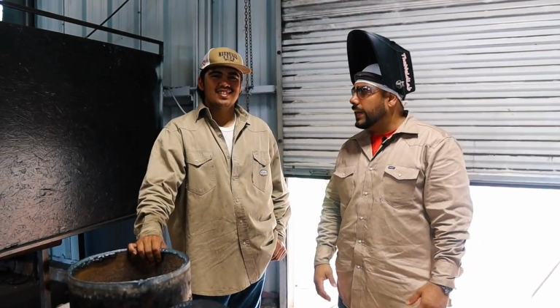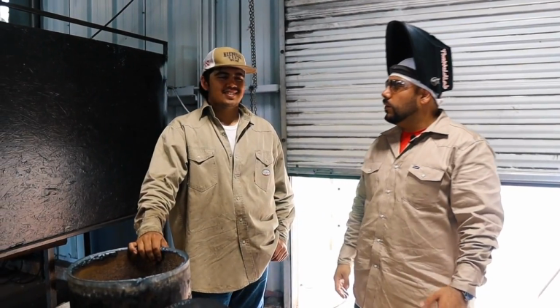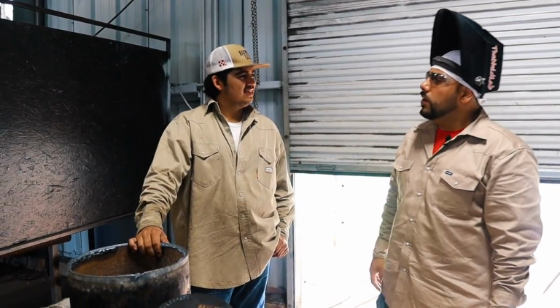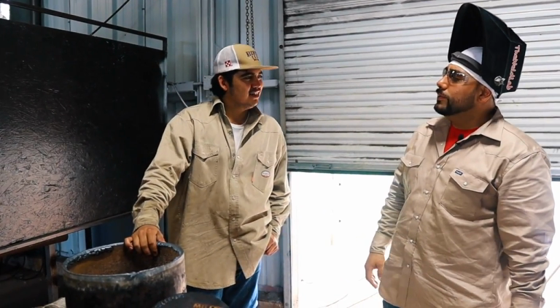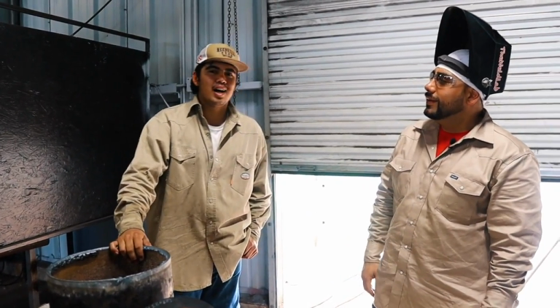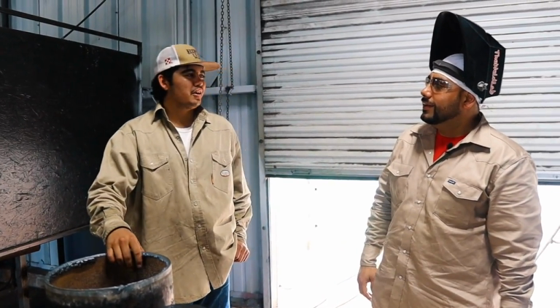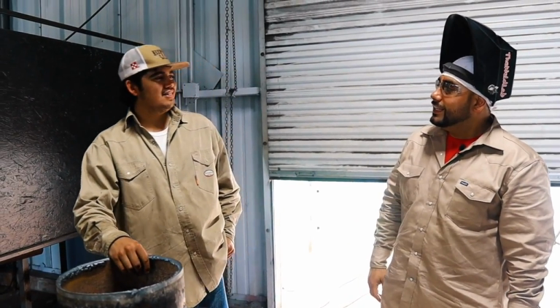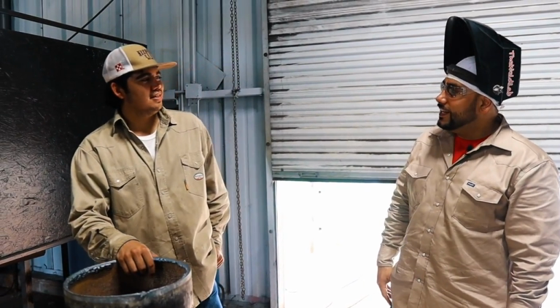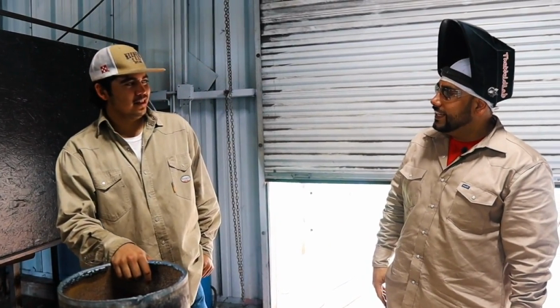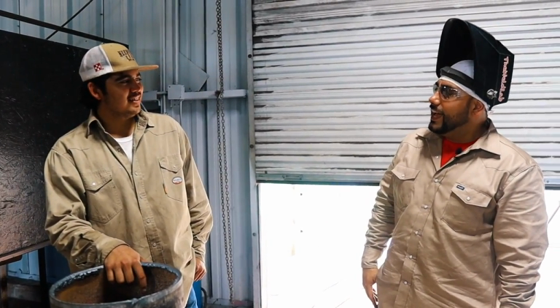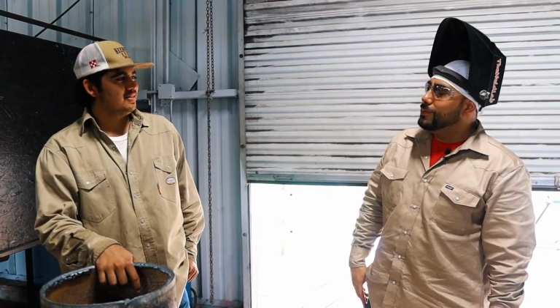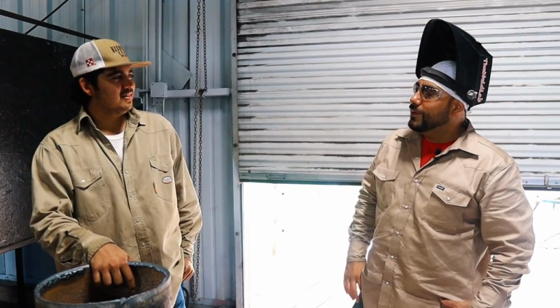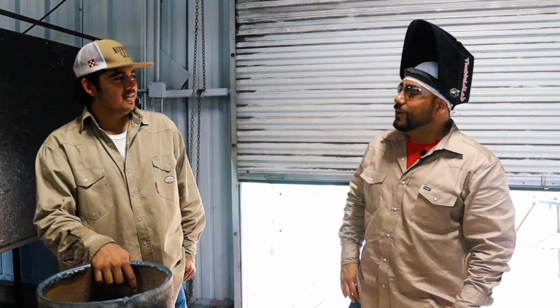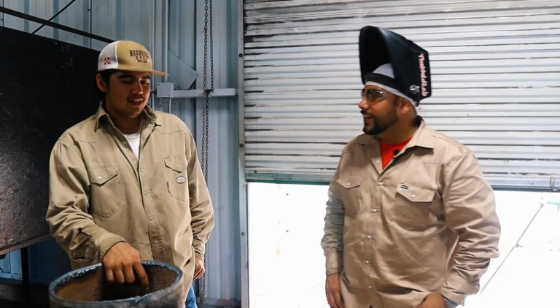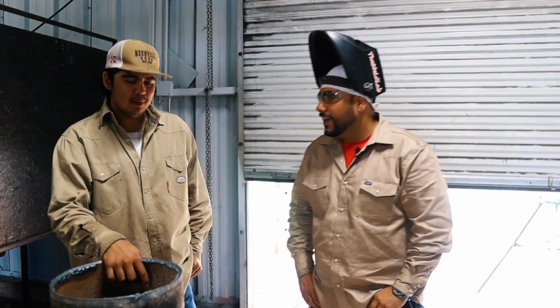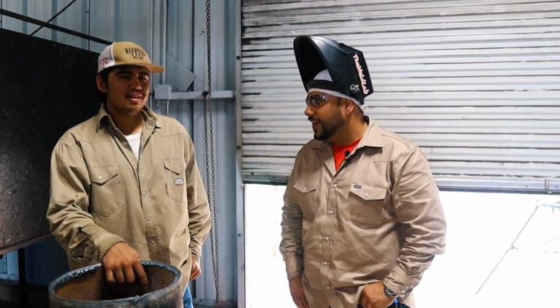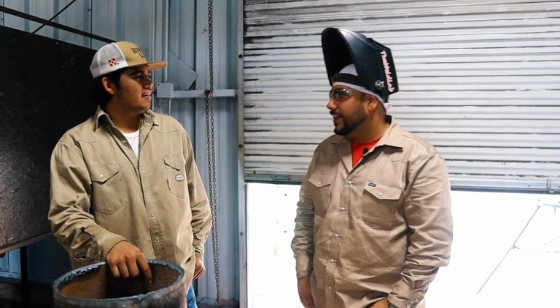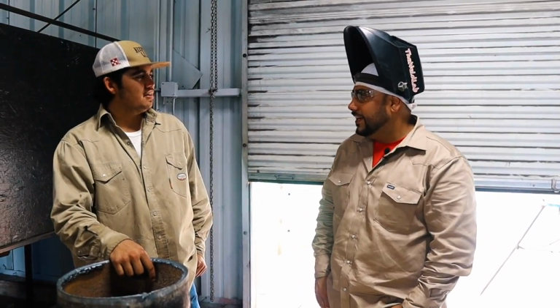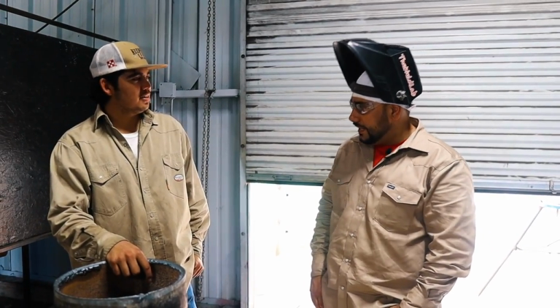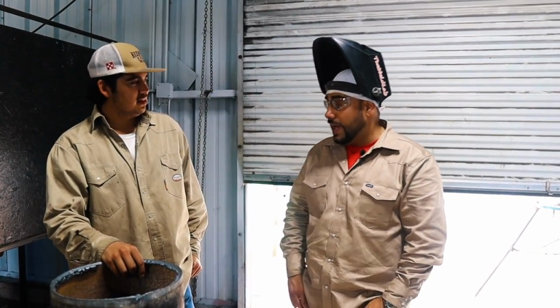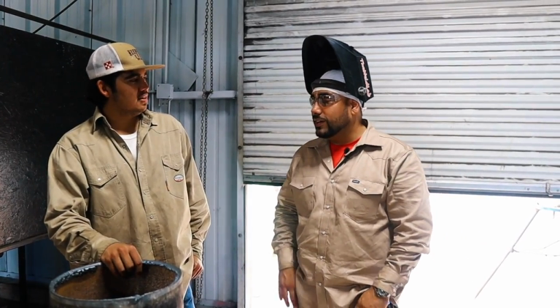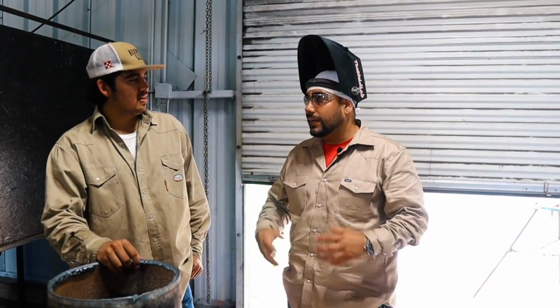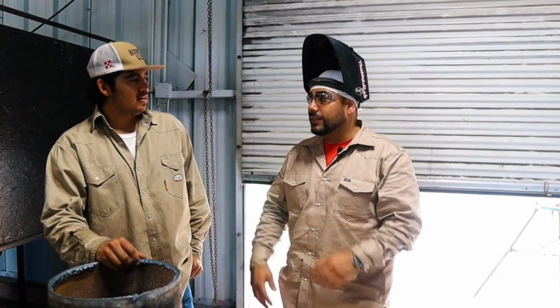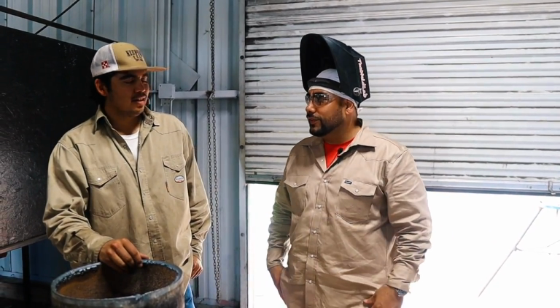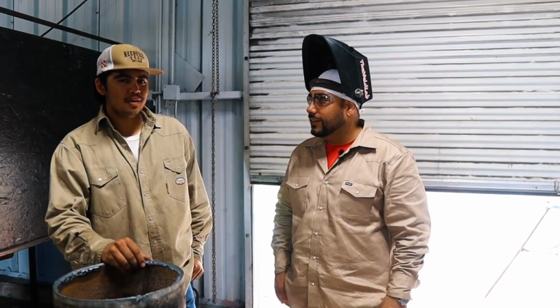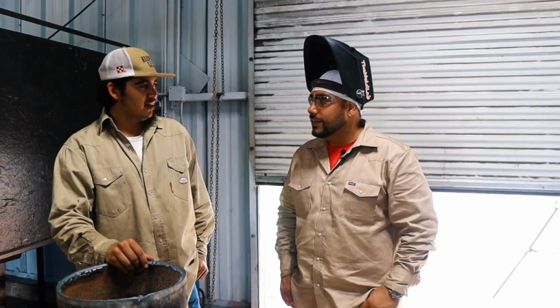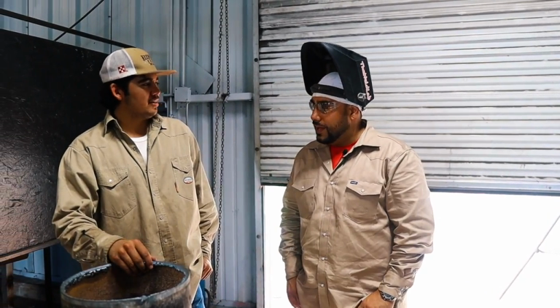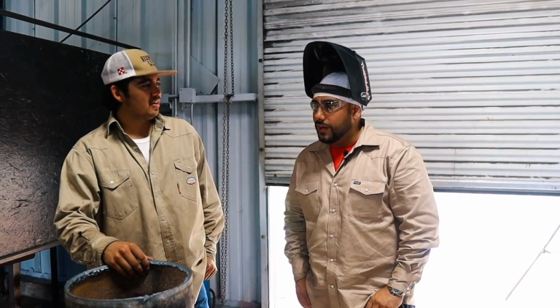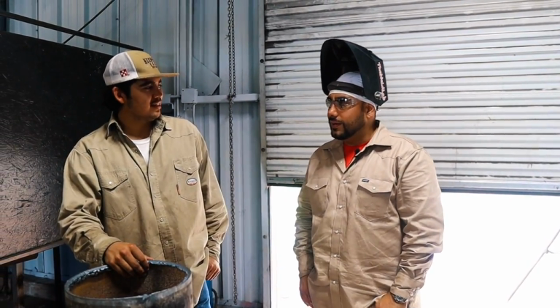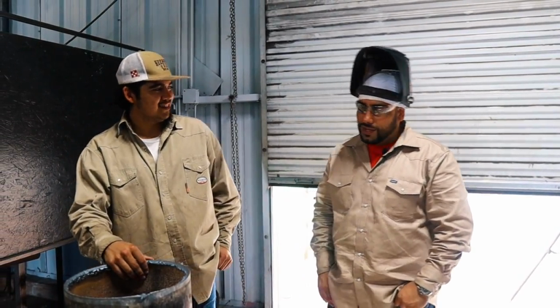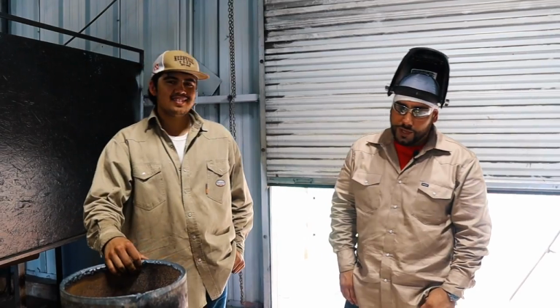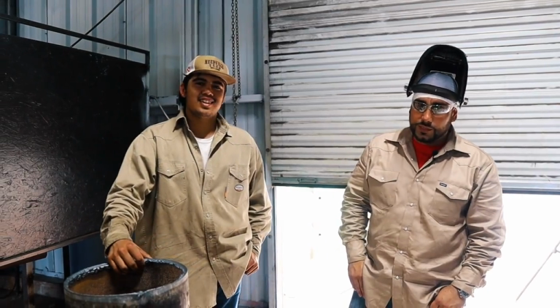Hey Juan, how old are you? I'm 20. You're 20? How long you been rig welding for? About a year and a half now. Have you learned a lot out there in the field? Oh yeah, you learn a lot. Awesome.